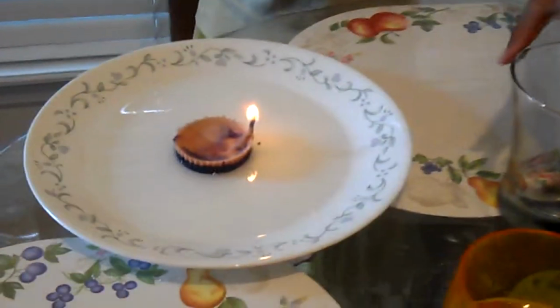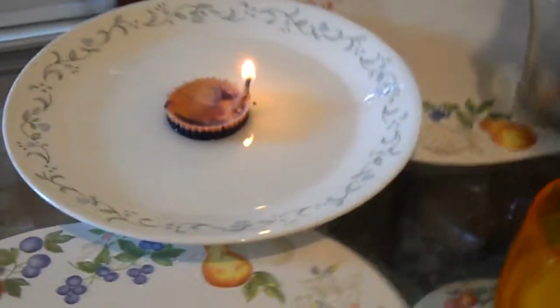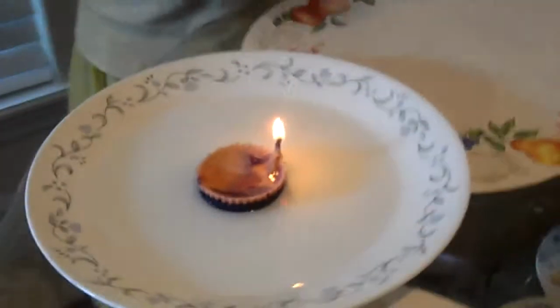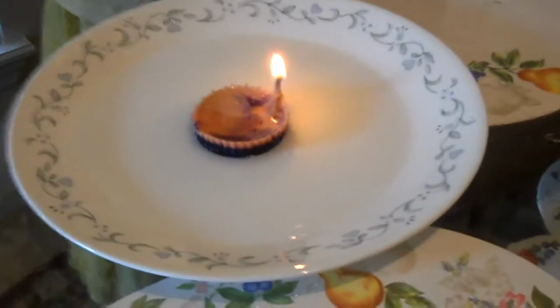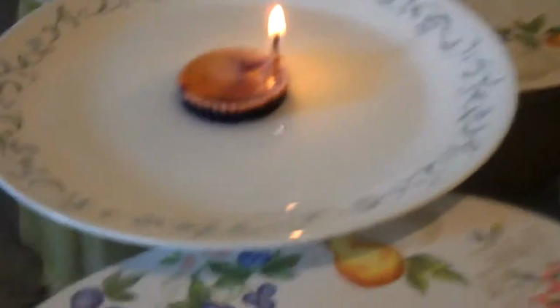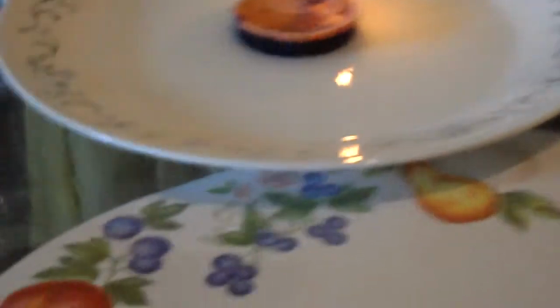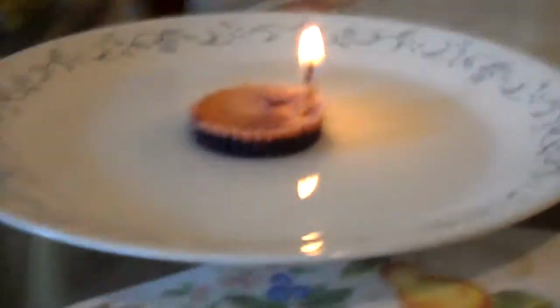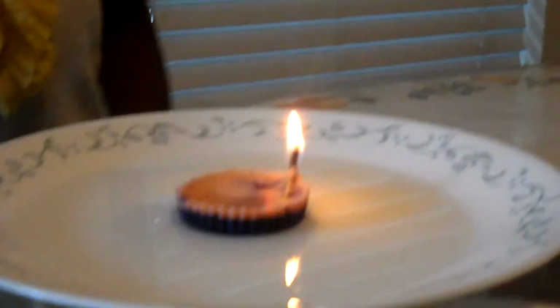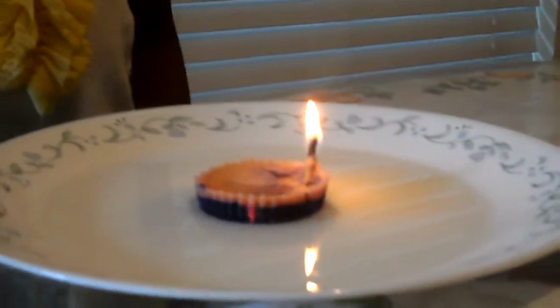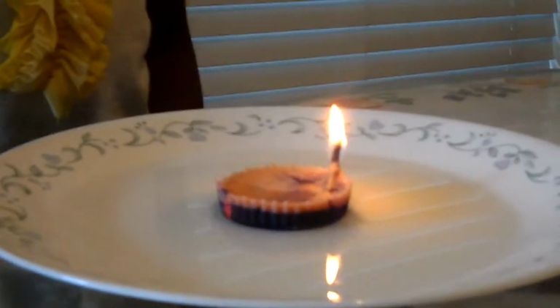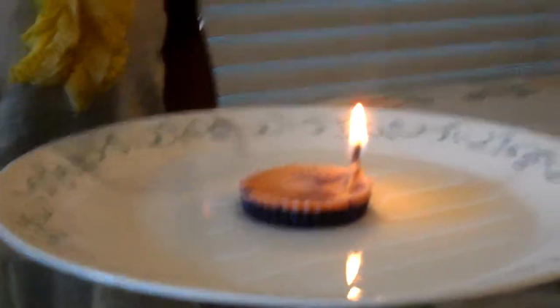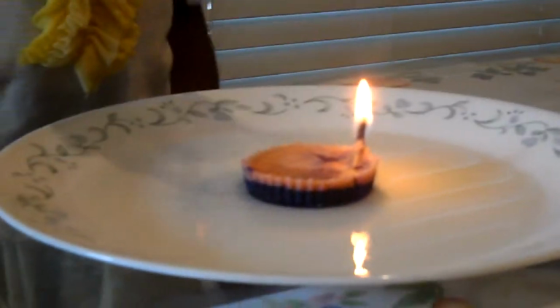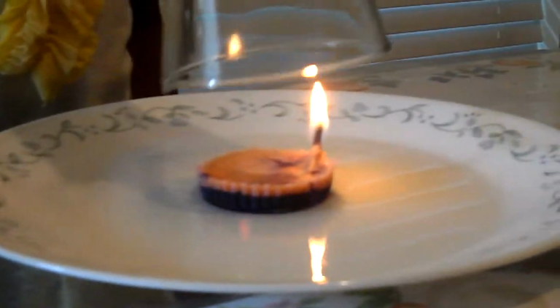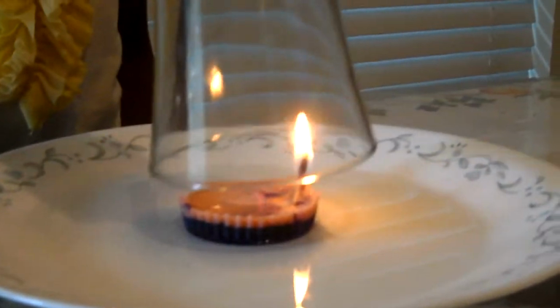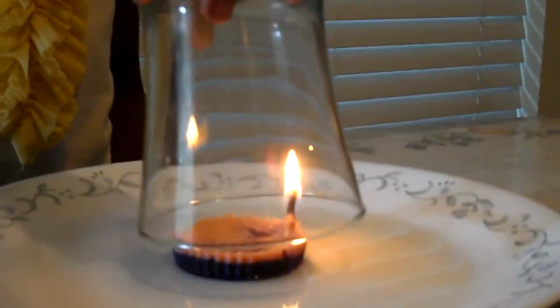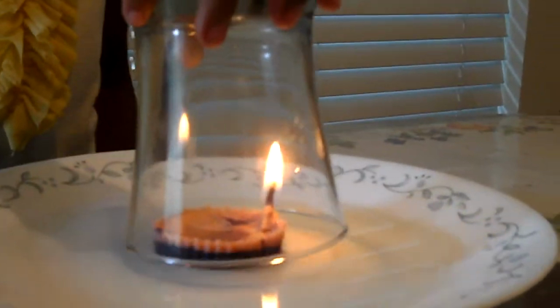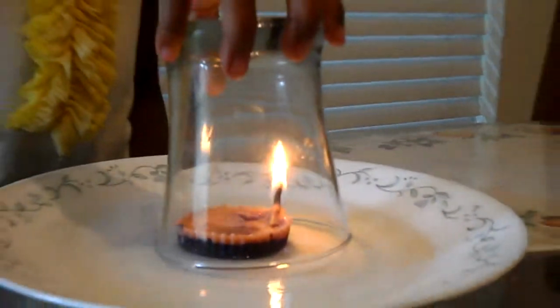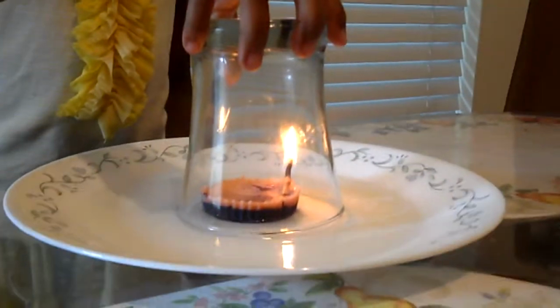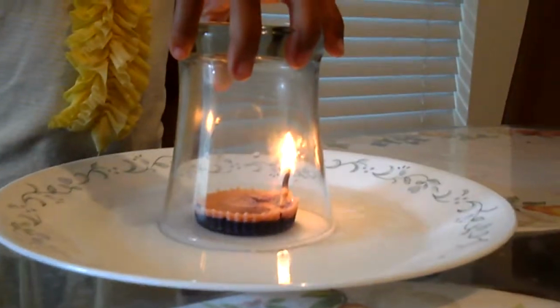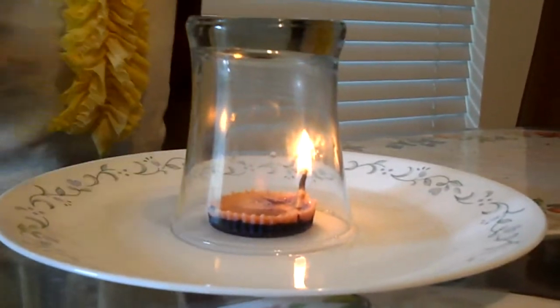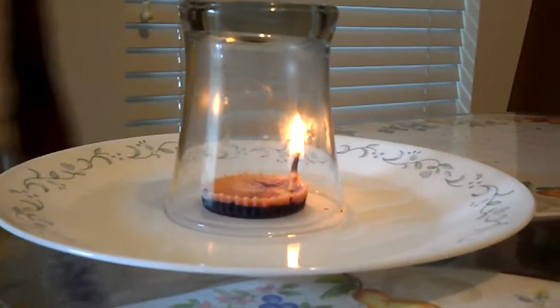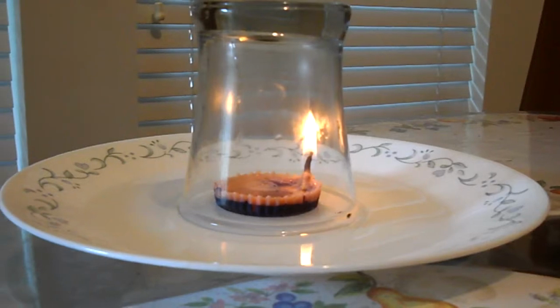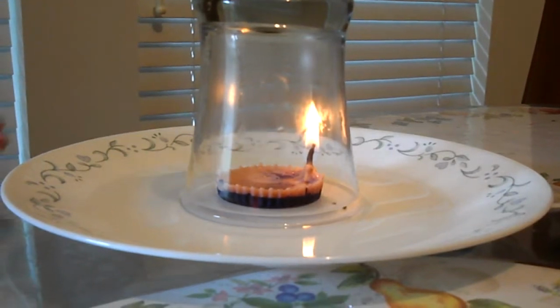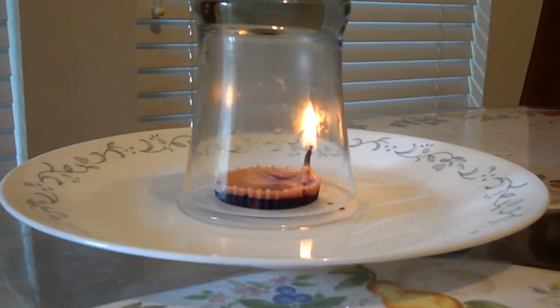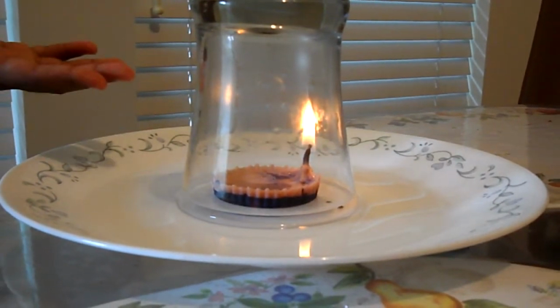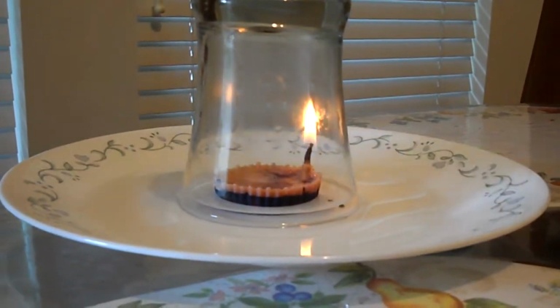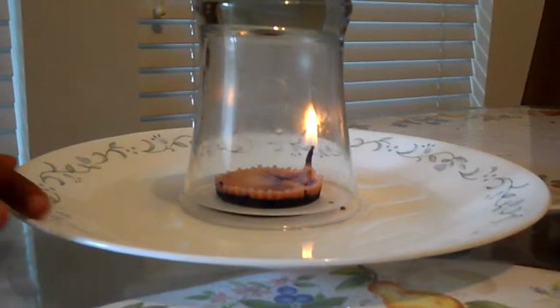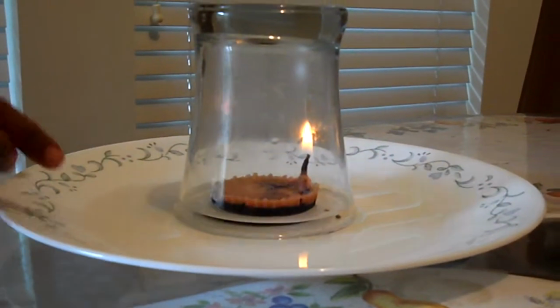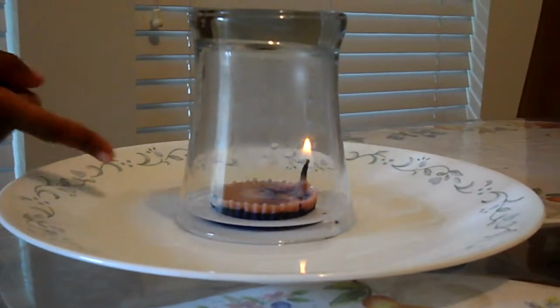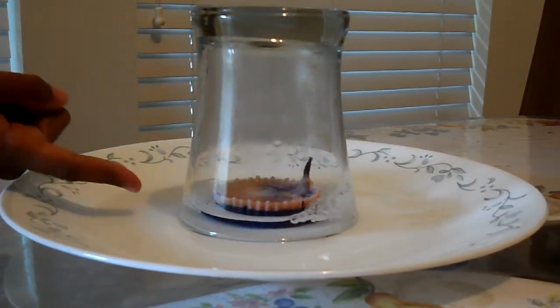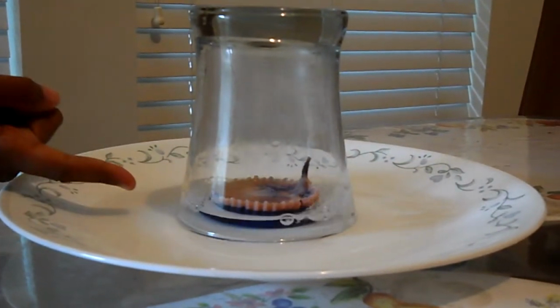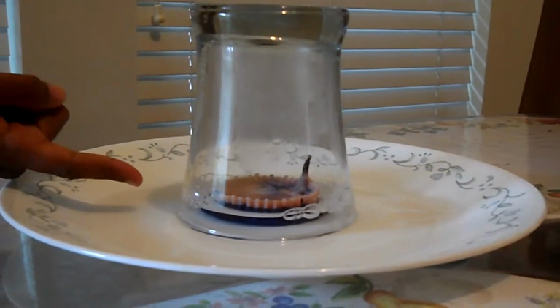Now carefully get the glass cup and place it on top of the candle. Now what you'll see soon is that when the candle goes out, all the water is going to come up into the glass.